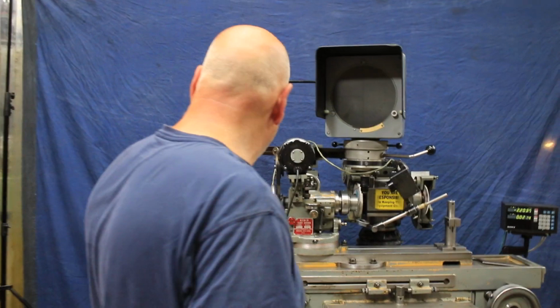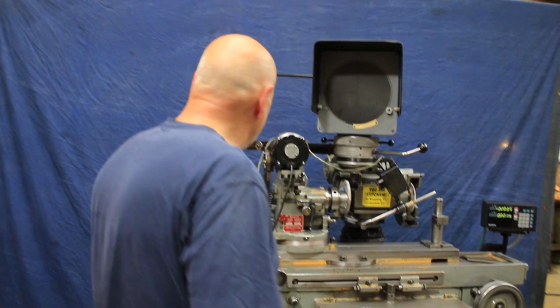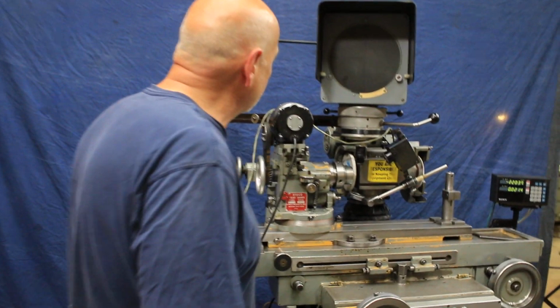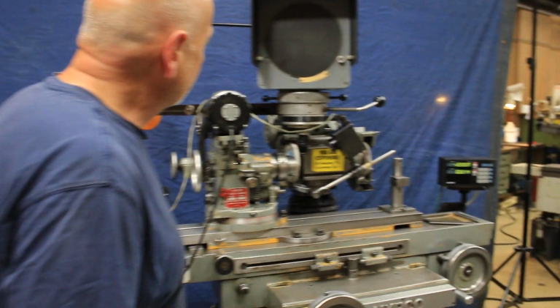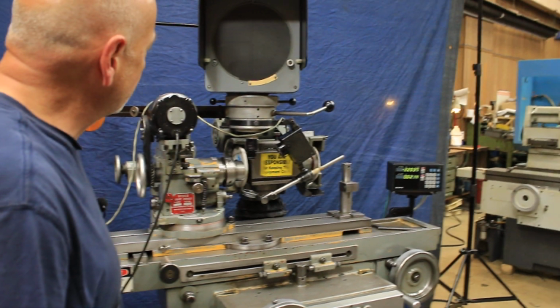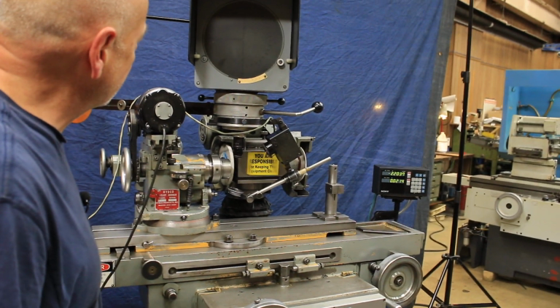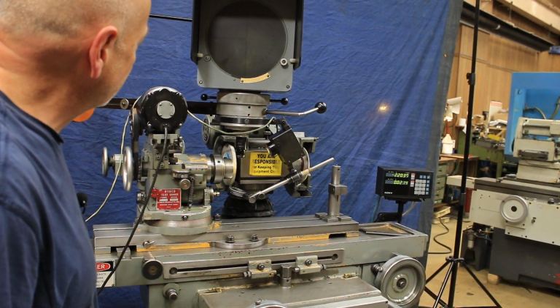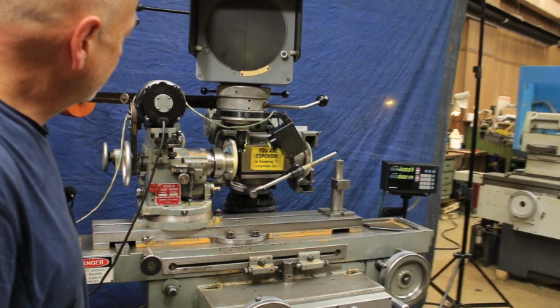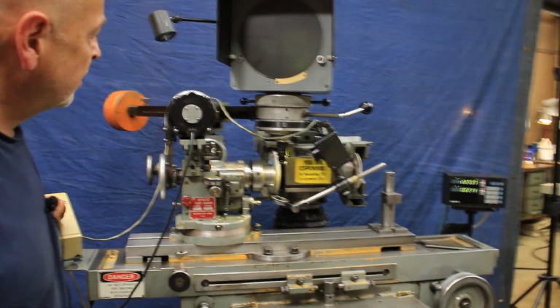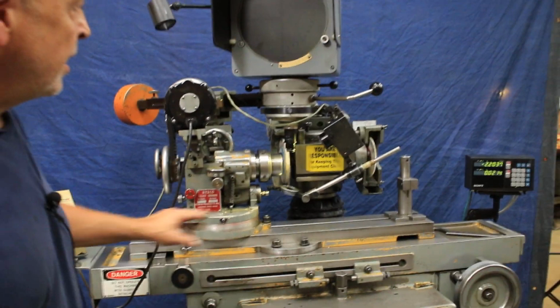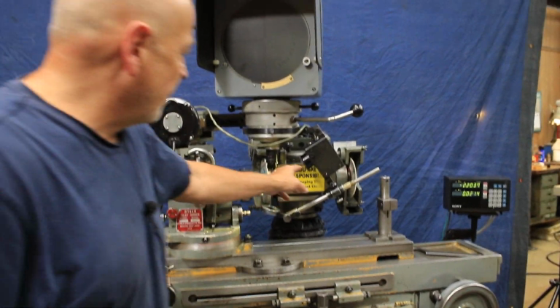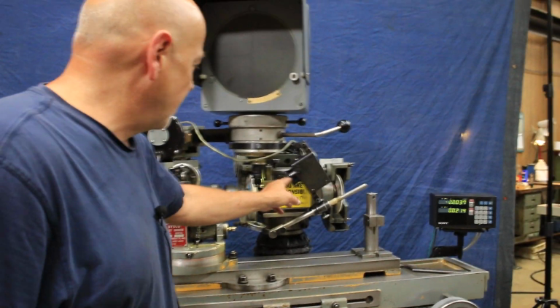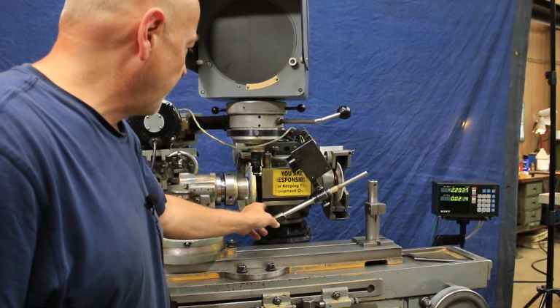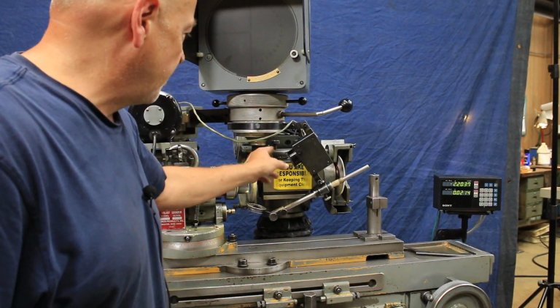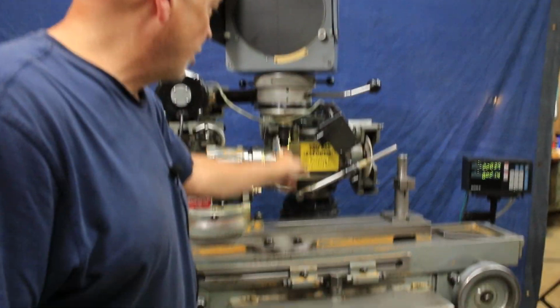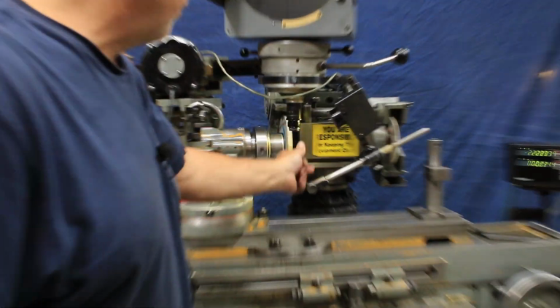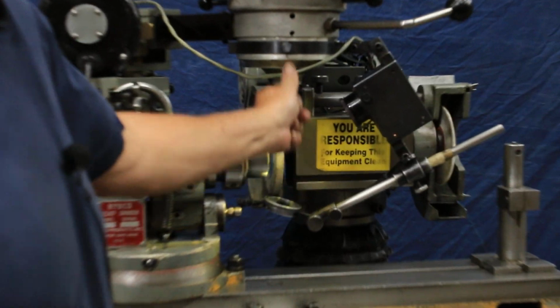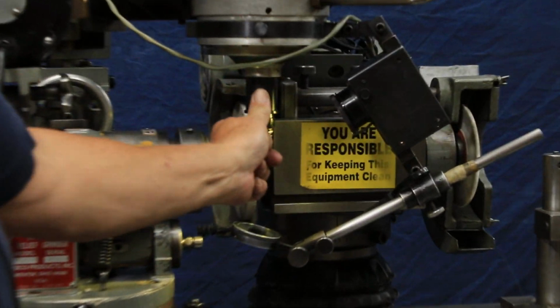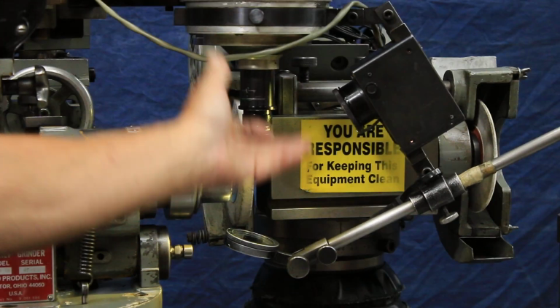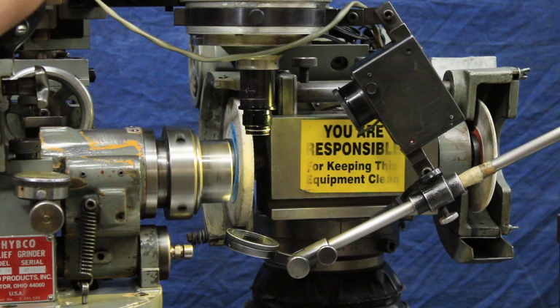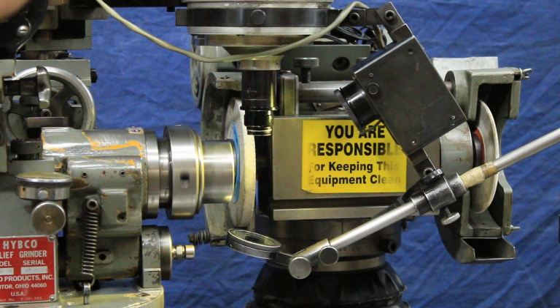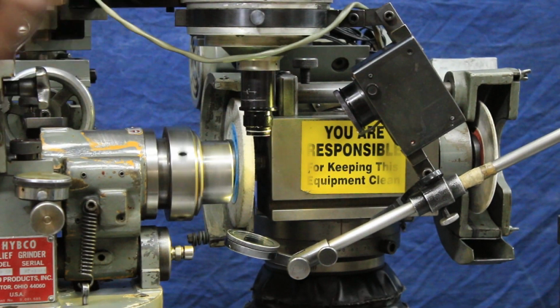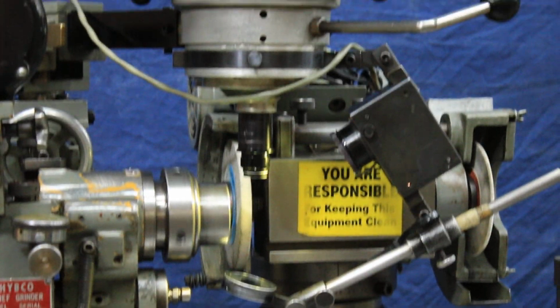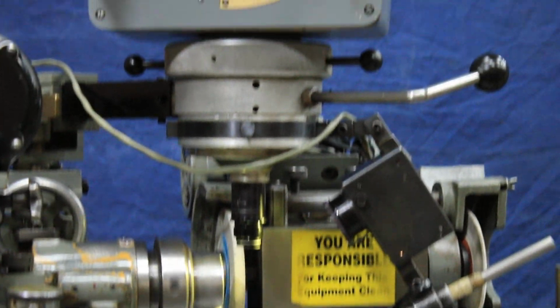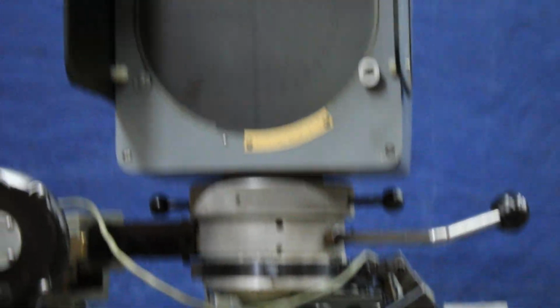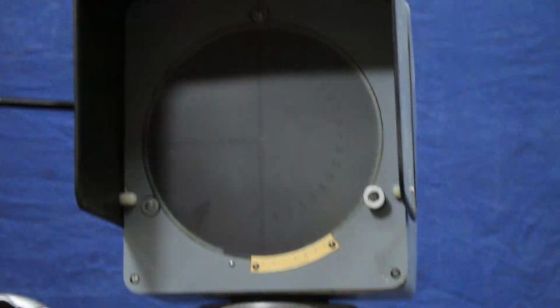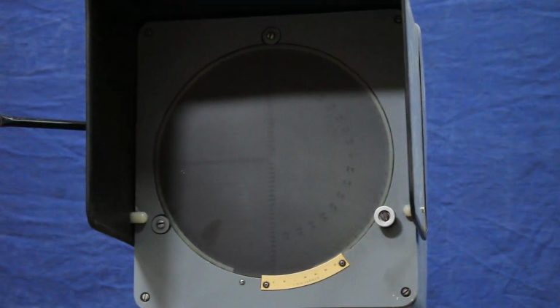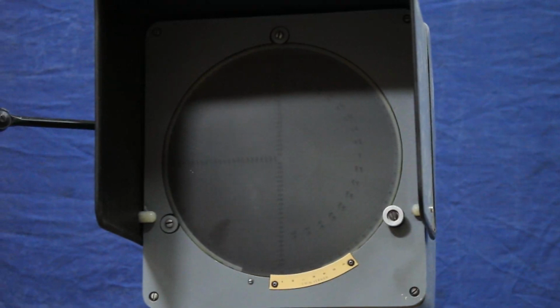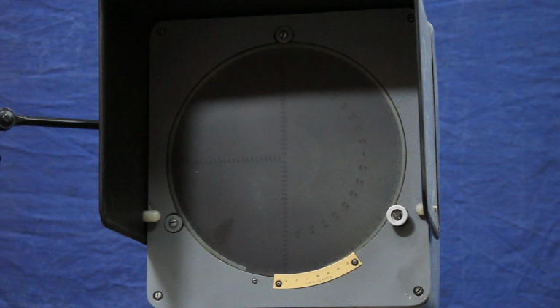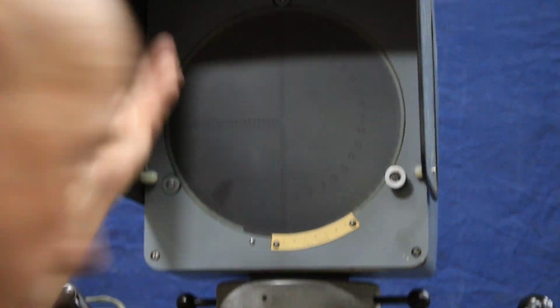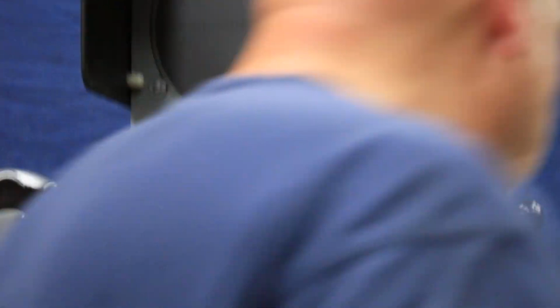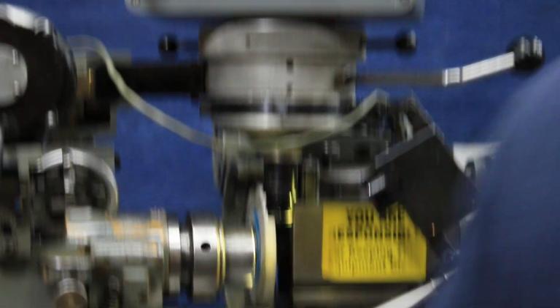I'm going to go ahead and turn the light source on here. So you get this light coming up from here, you bounce it off the mirror, and it goes through your work piece. It's kind of like a shadow graph — well, it is a comparator.